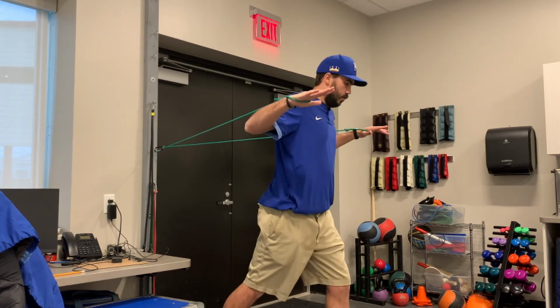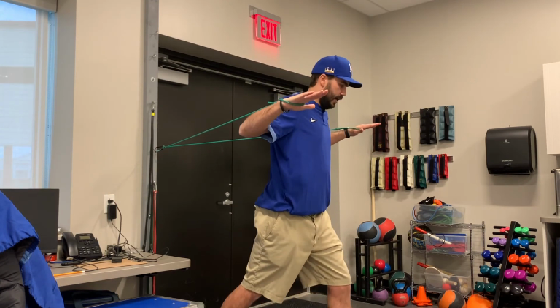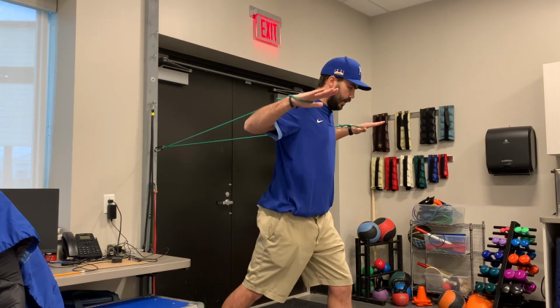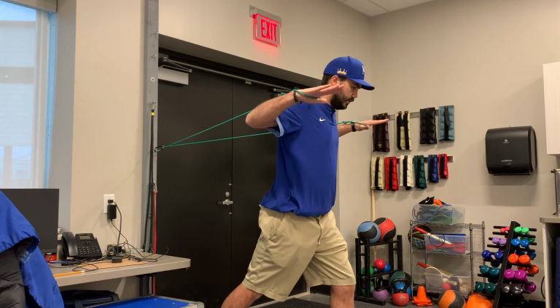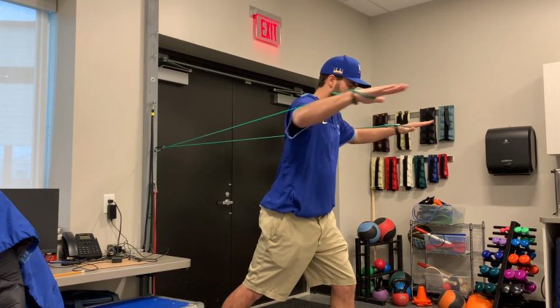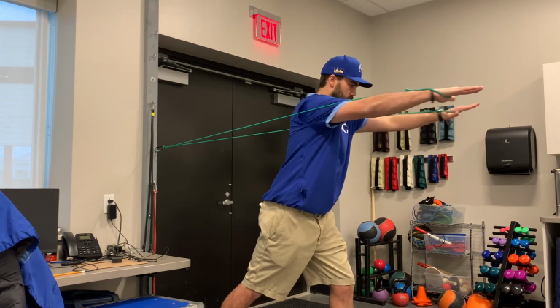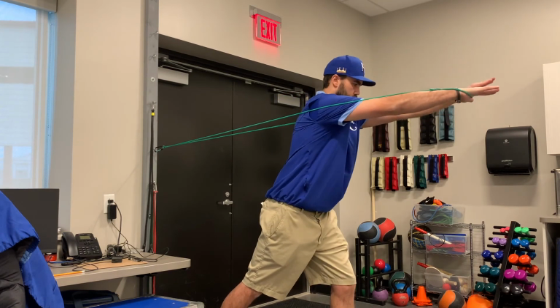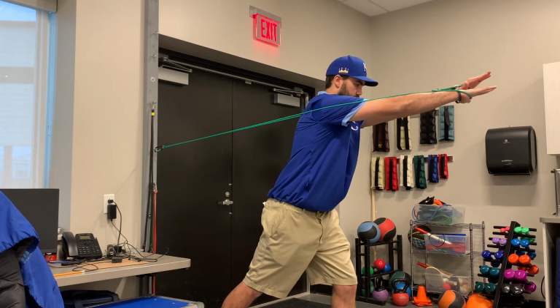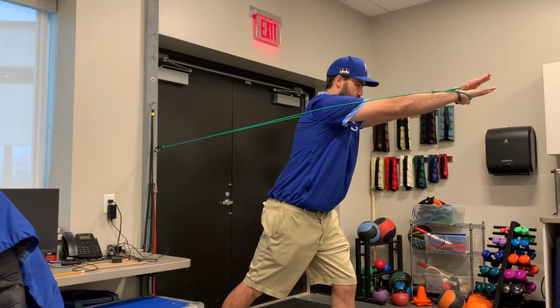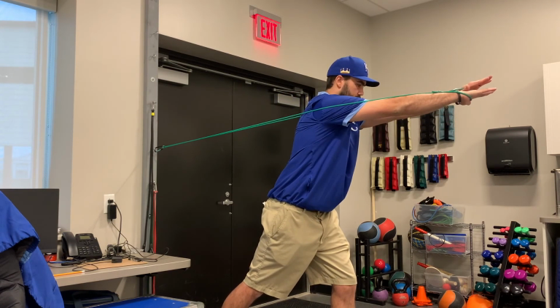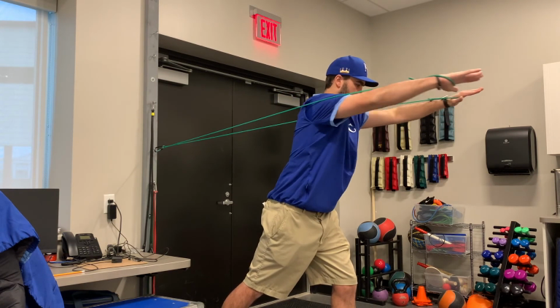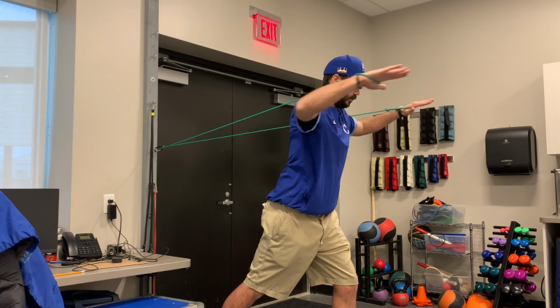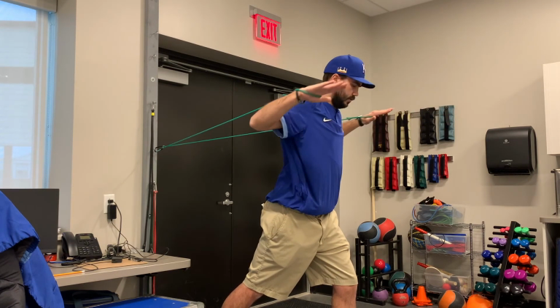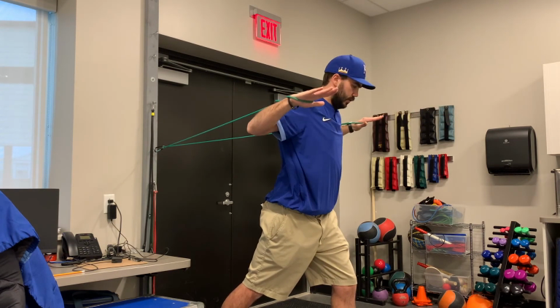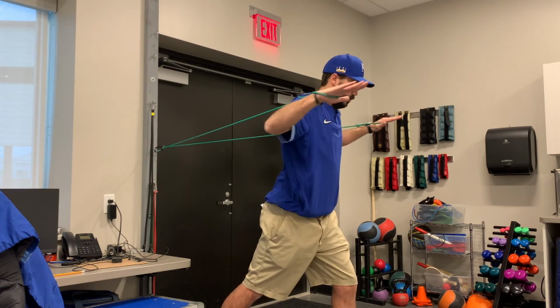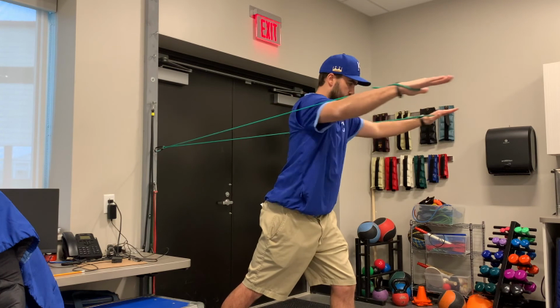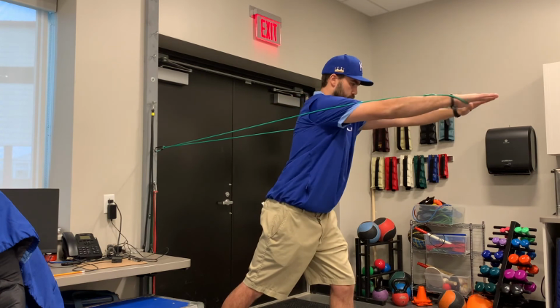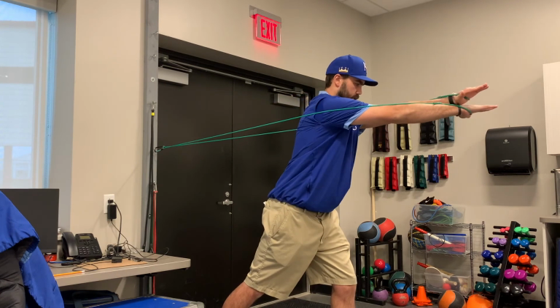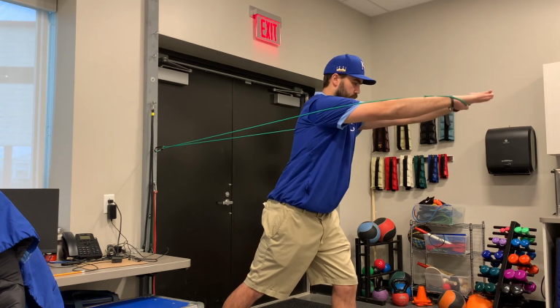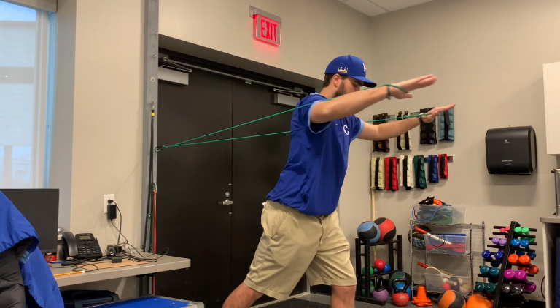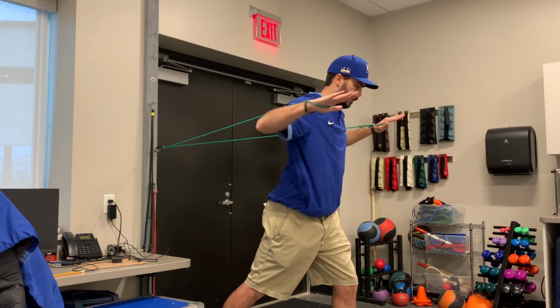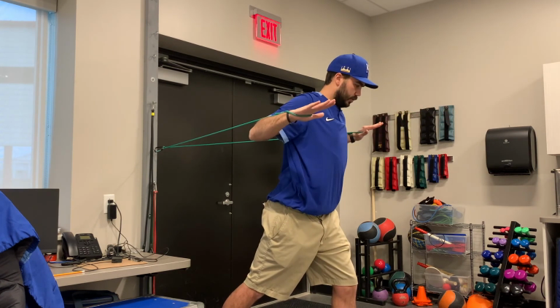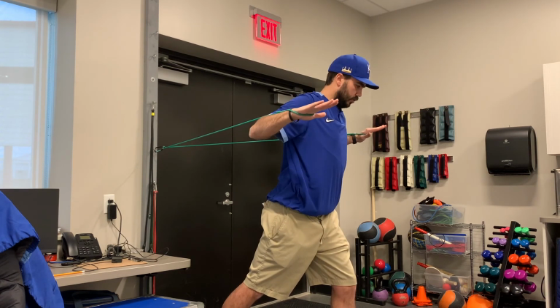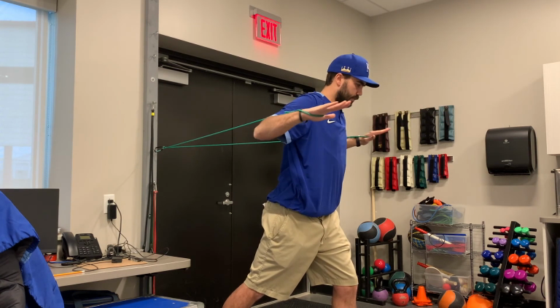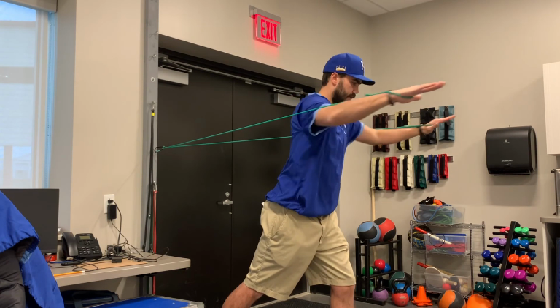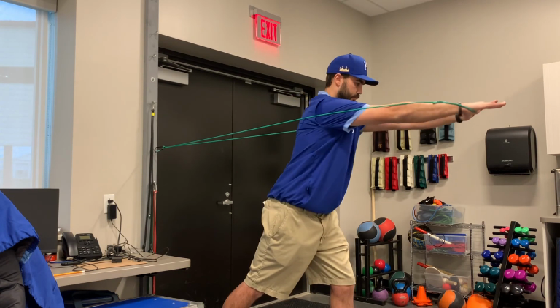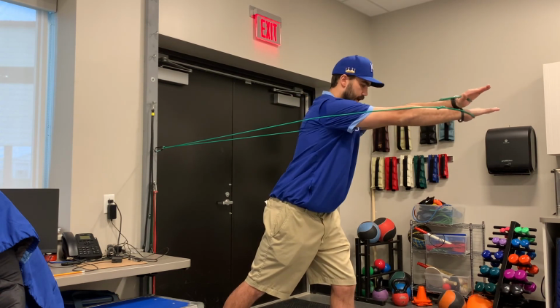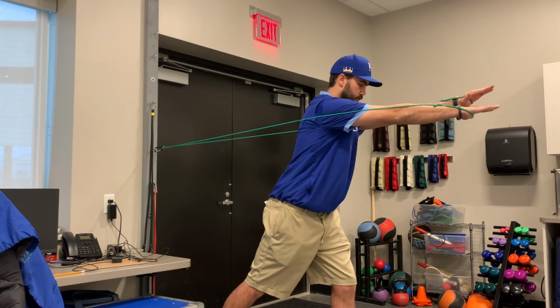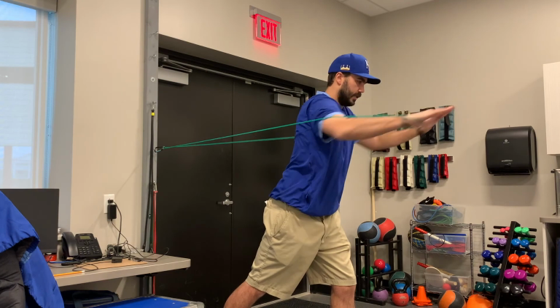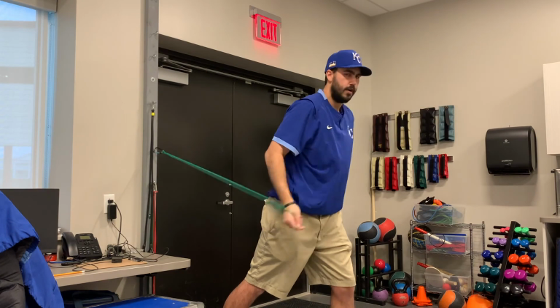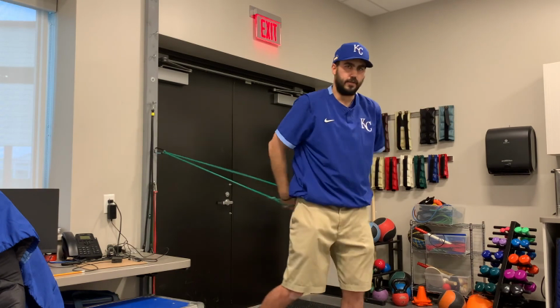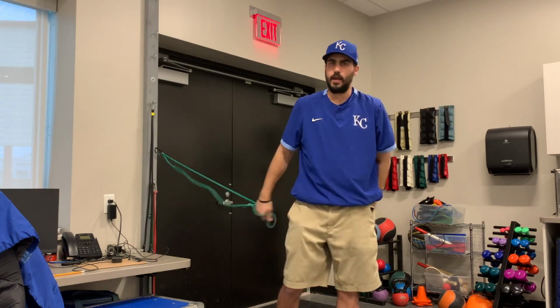We're doing dynamic hugs, so we're reaching out, protracting our shoulders as we go. When we come back in, we're pinching our shoulder blades back, then out — protracting for 15 reps.